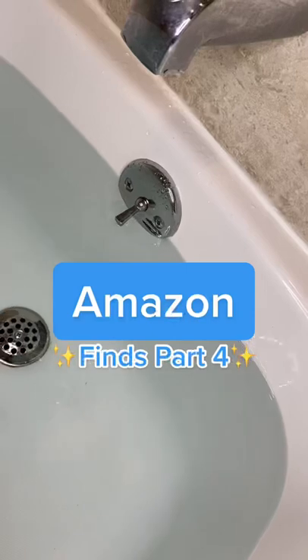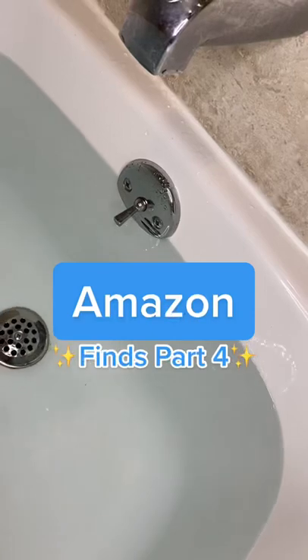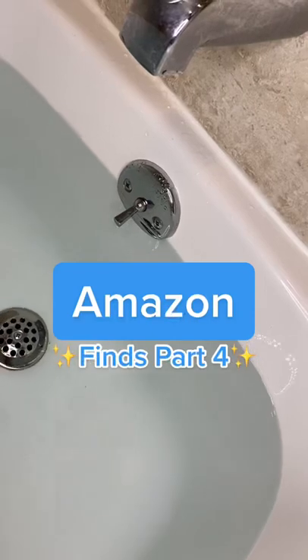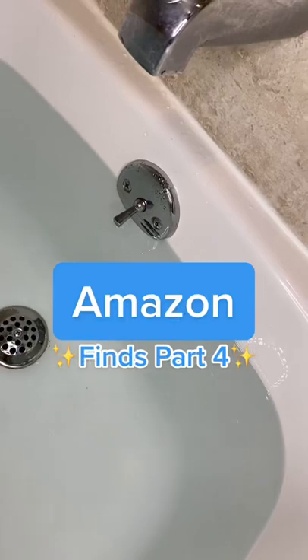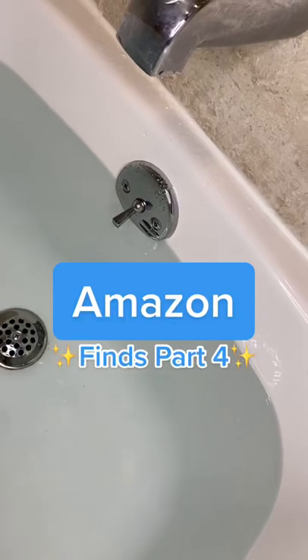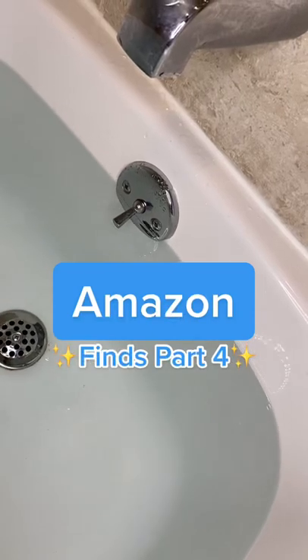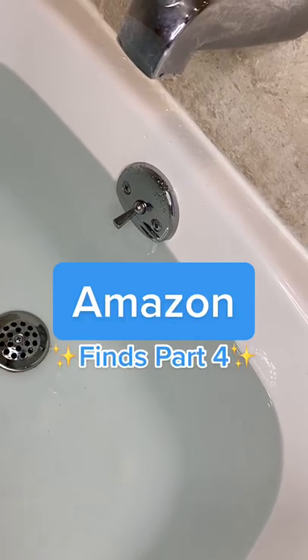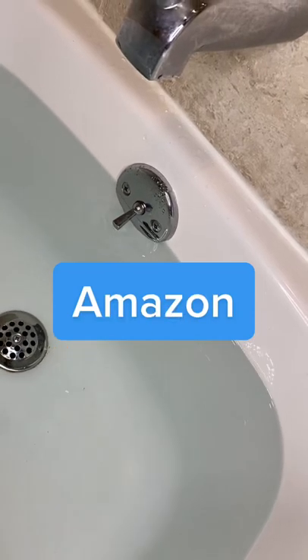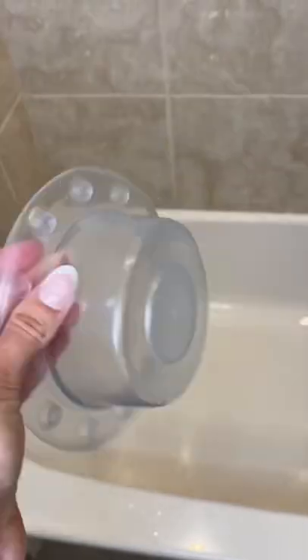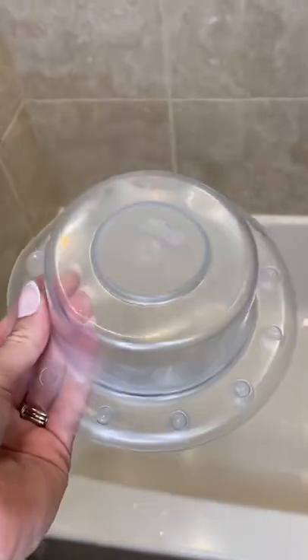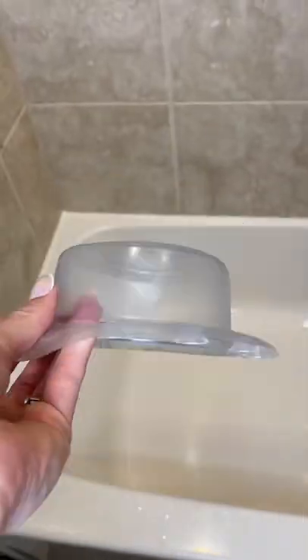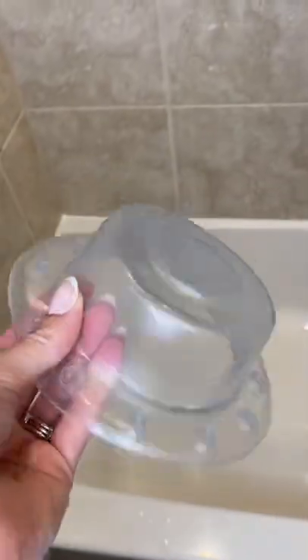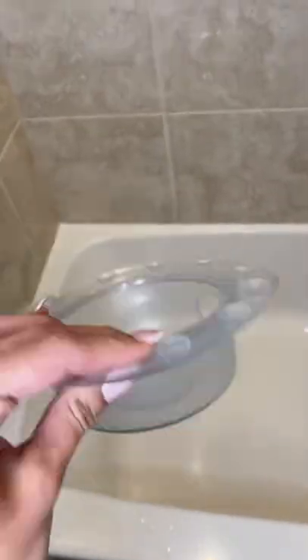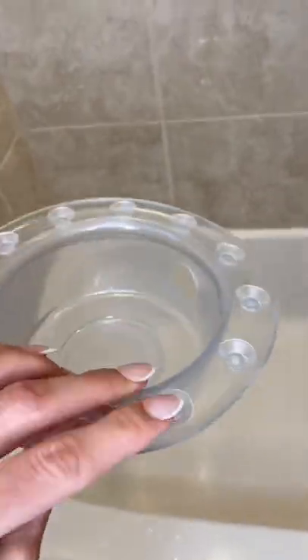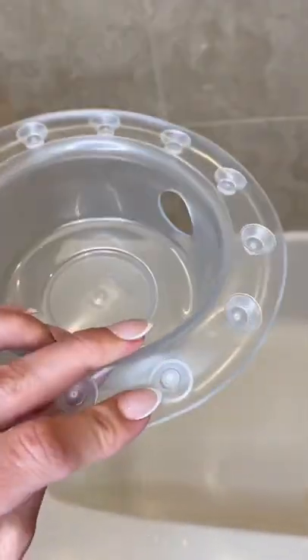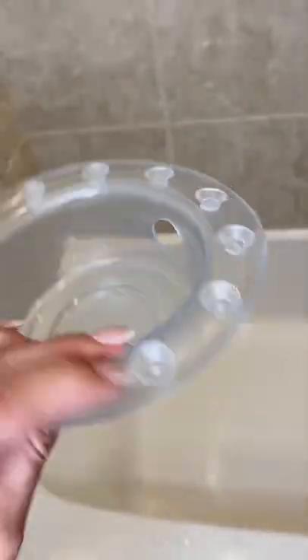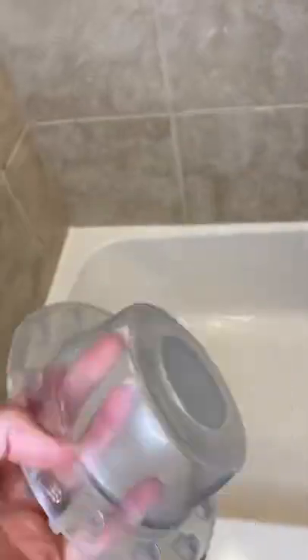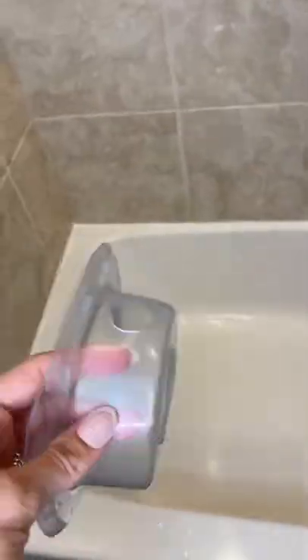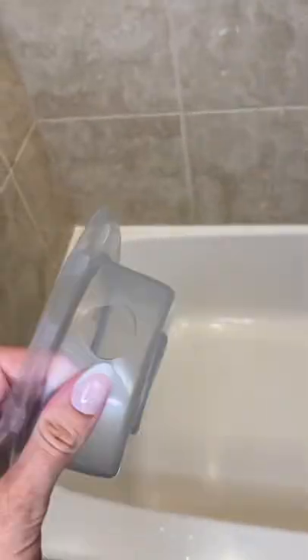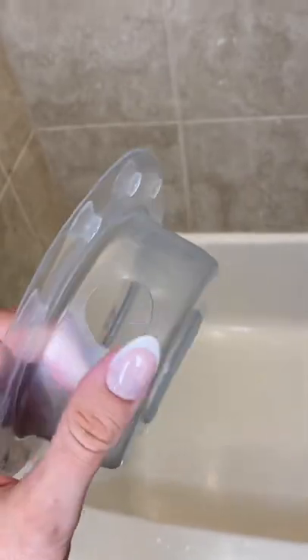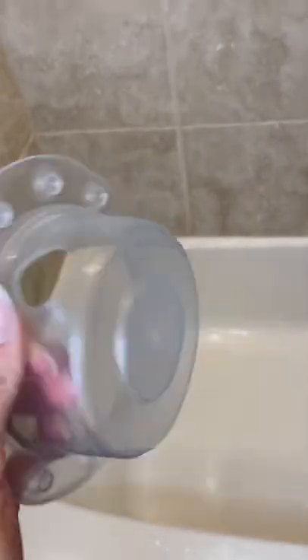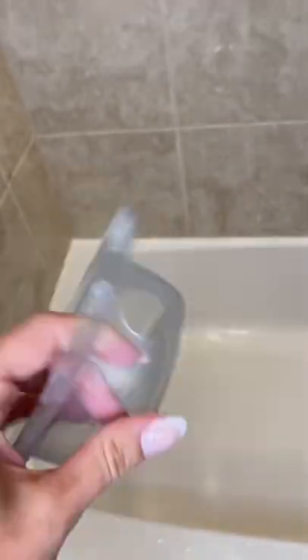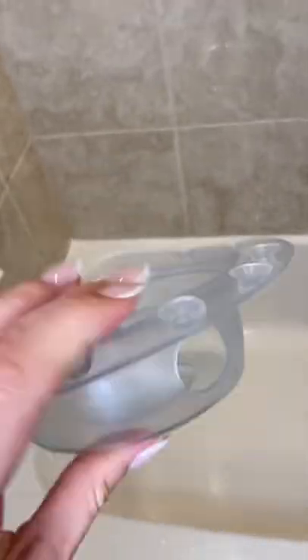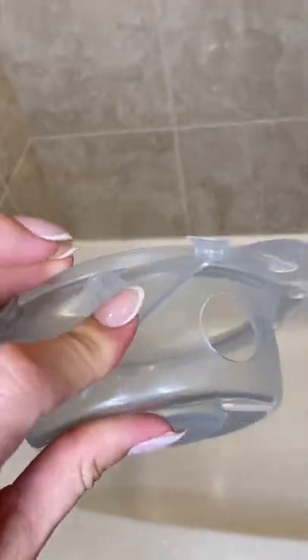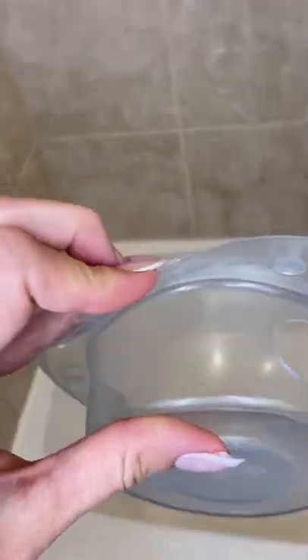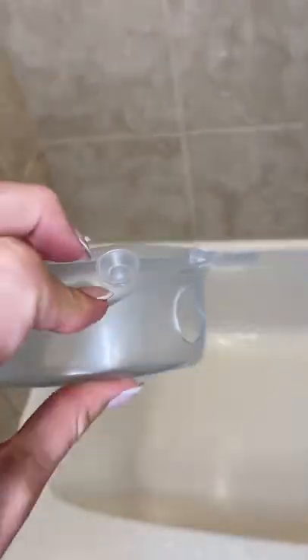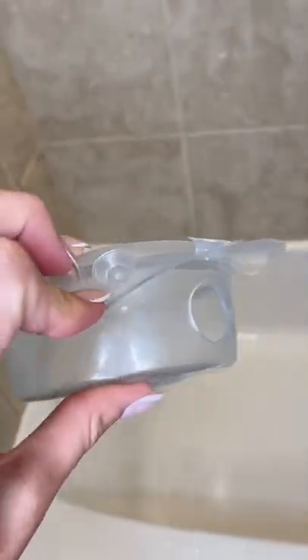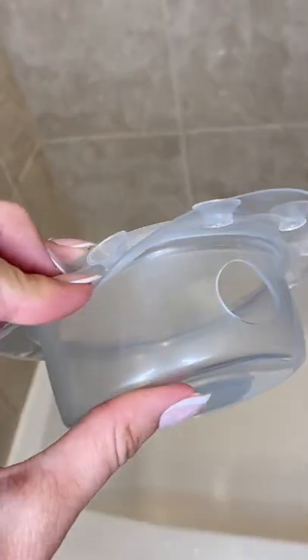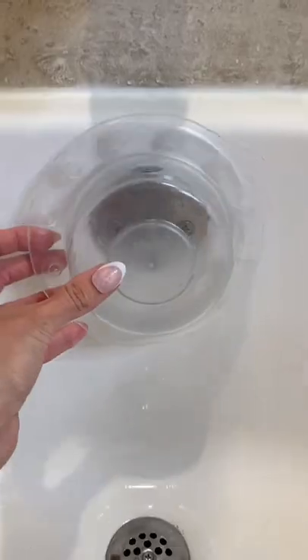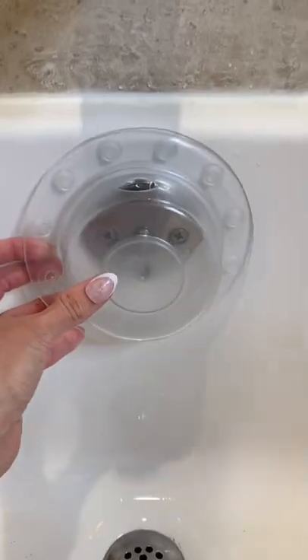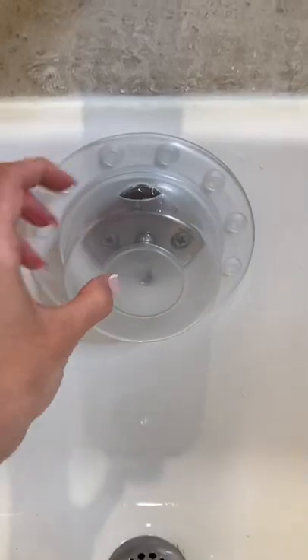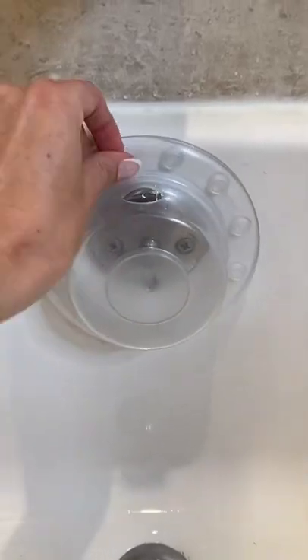Things you didn't know you need from Amazon part 4. Are you tired of having a shallow bath? This tub overflow drain cover is a must-have. It allows you to fill the tub up 4 more inches, and yes, it makes all the difference.